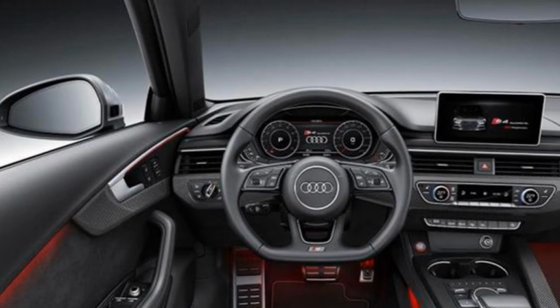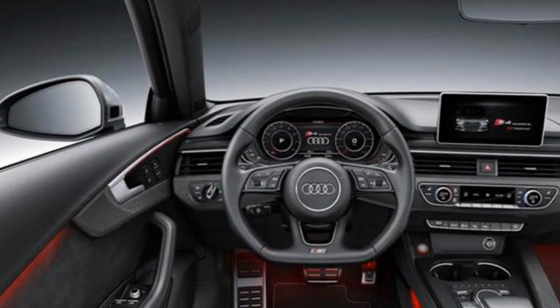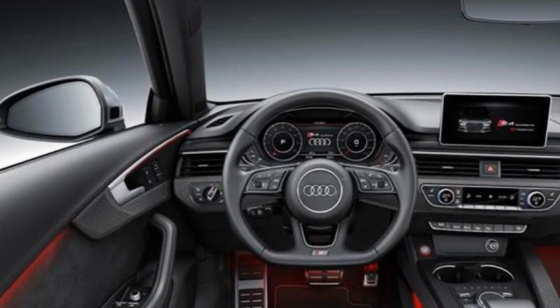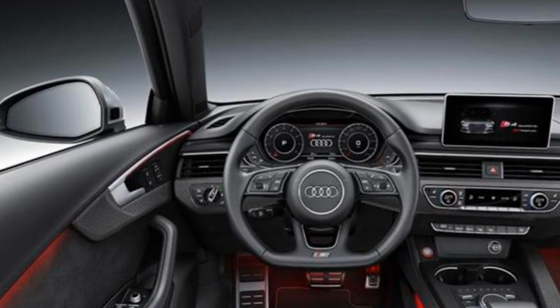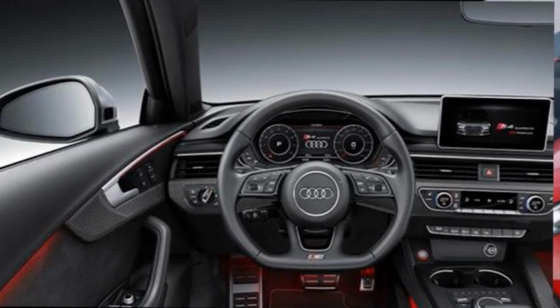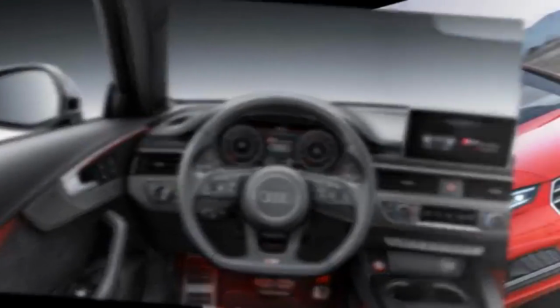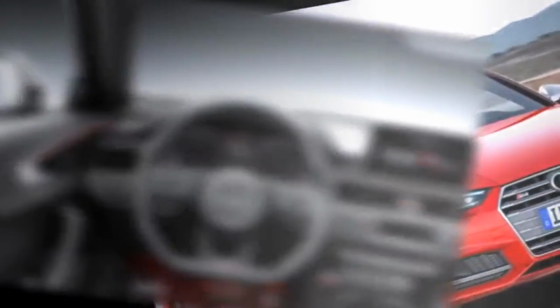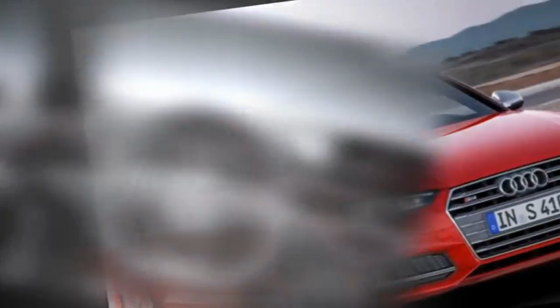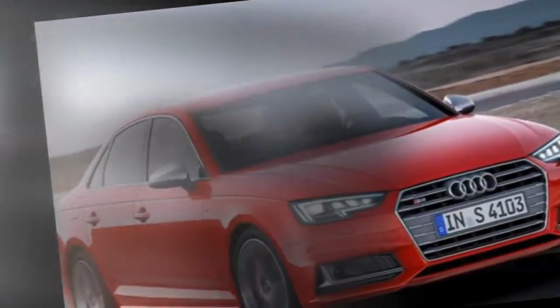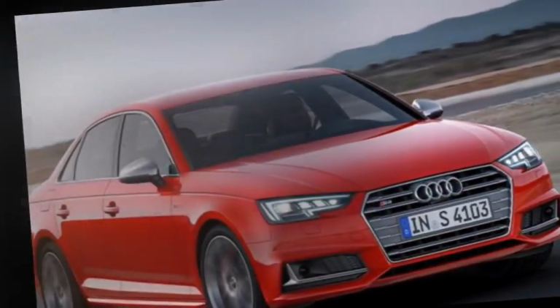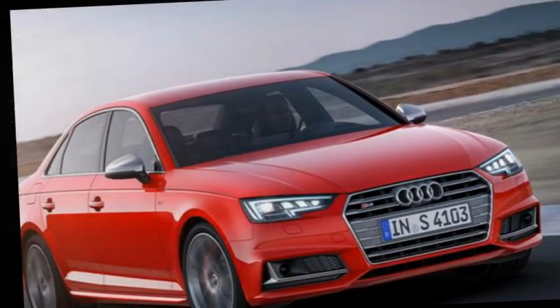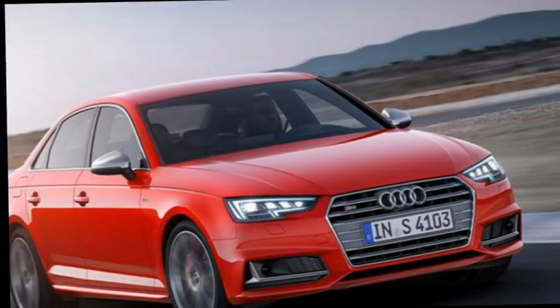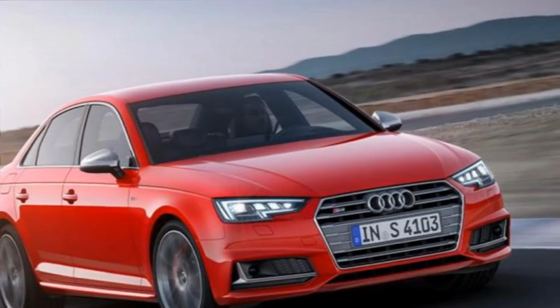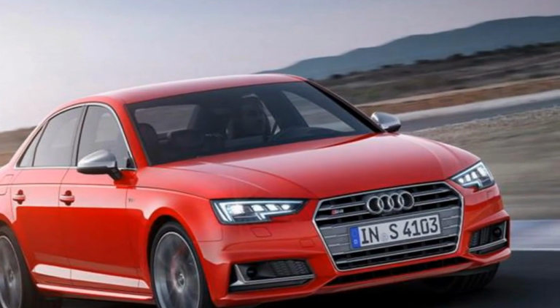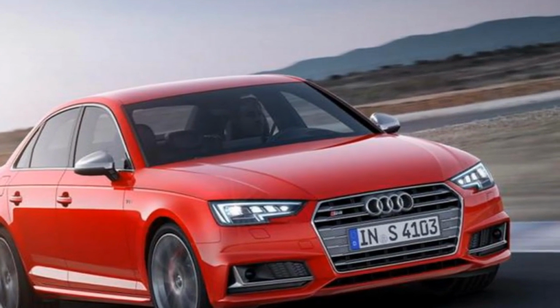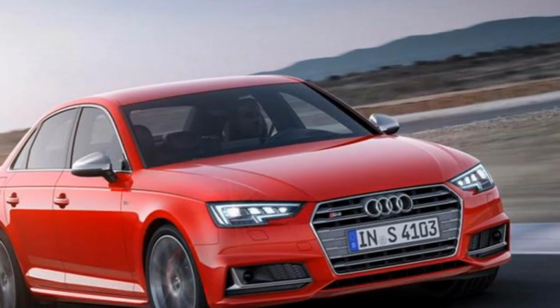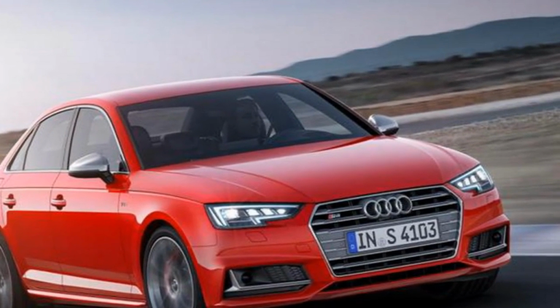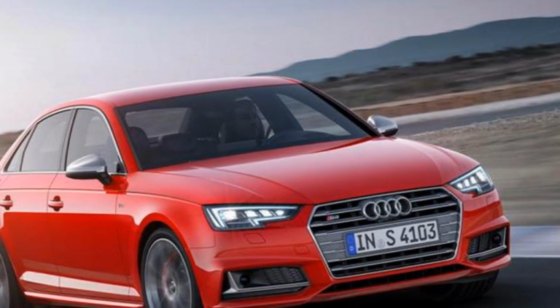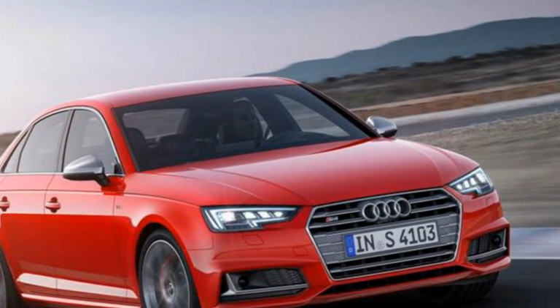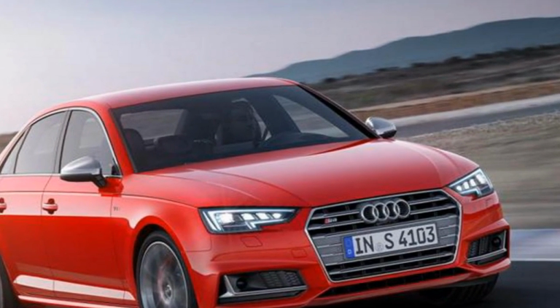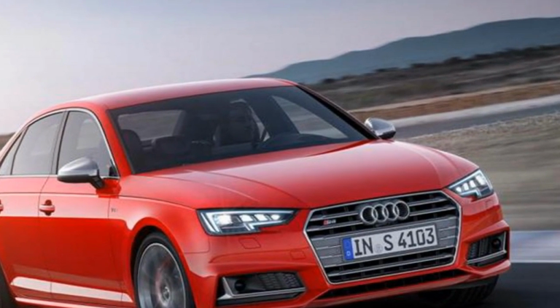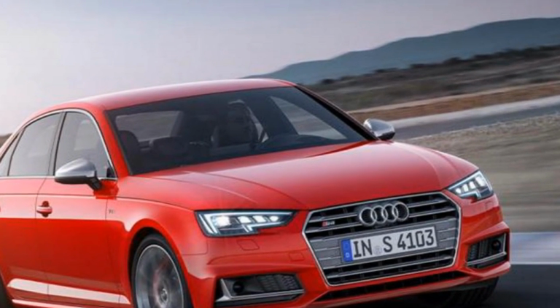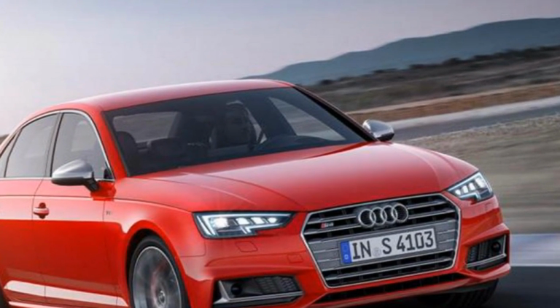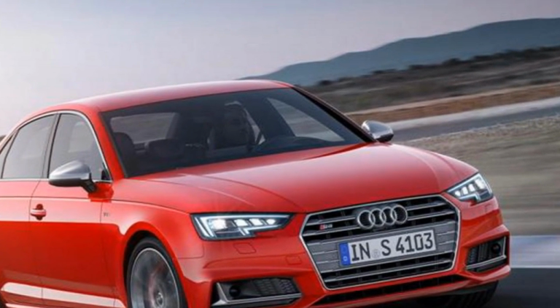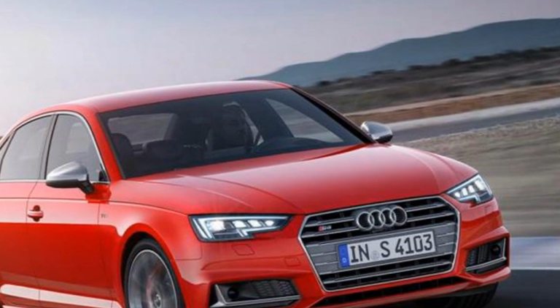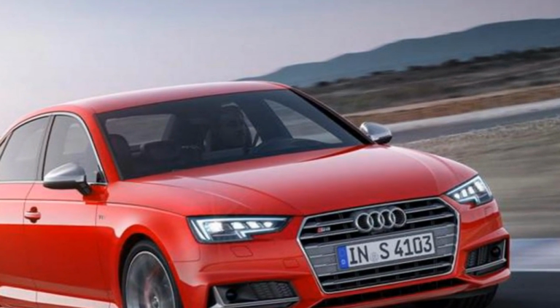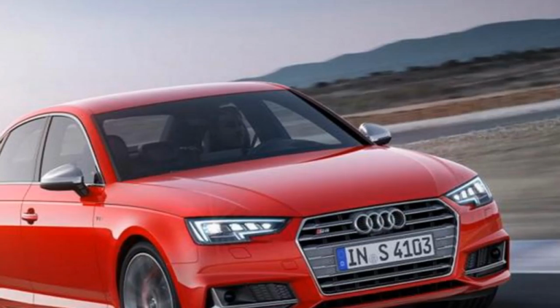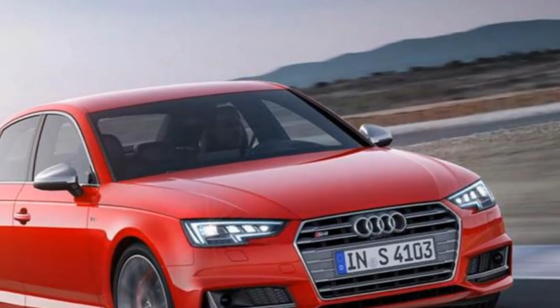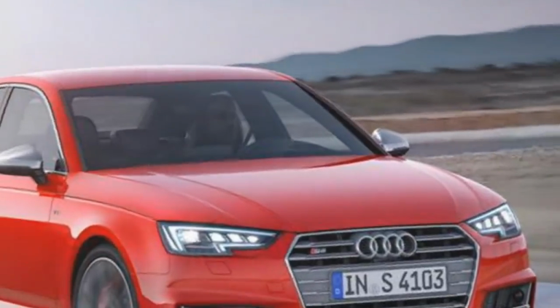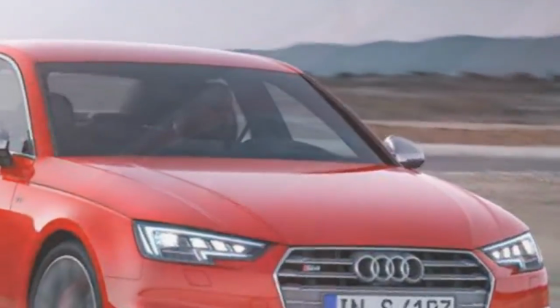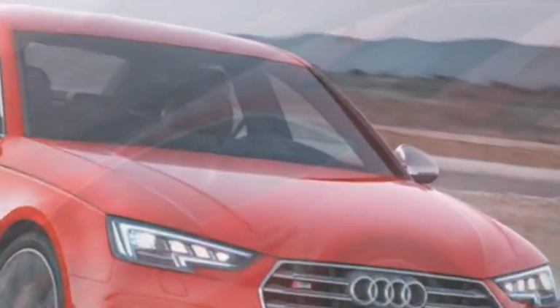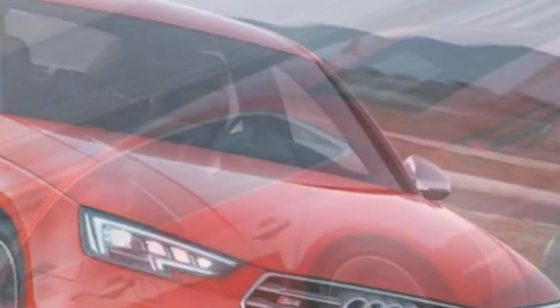Like all S-line Audis, the S4 features the Quattro all-wheel drive system with a 60/40 rear-to-front bias for torque distribution under normal driving conditions.